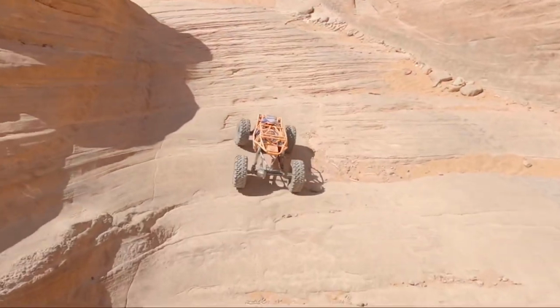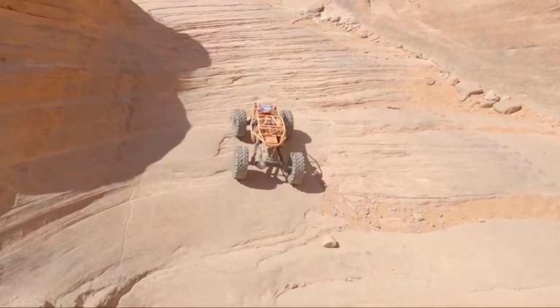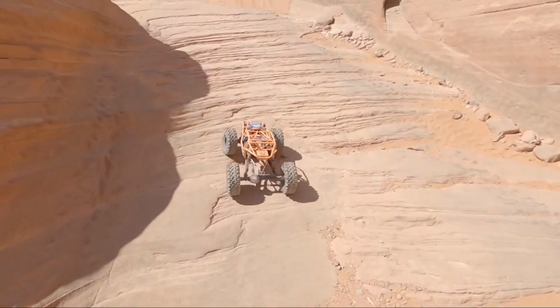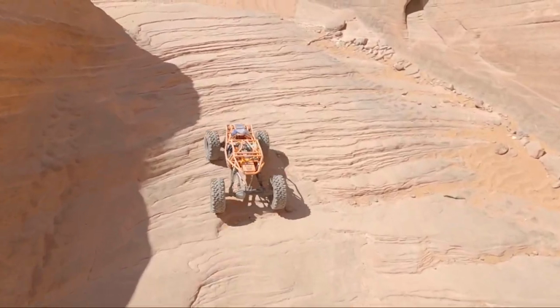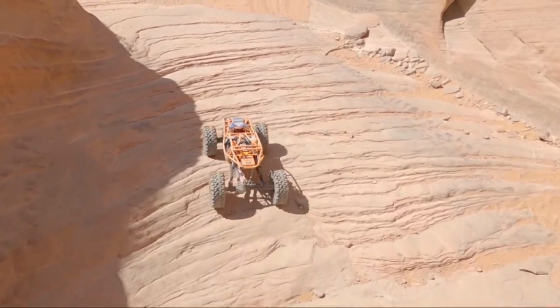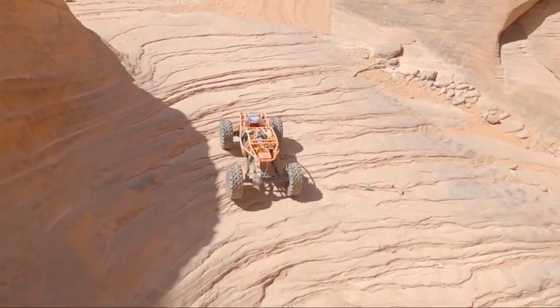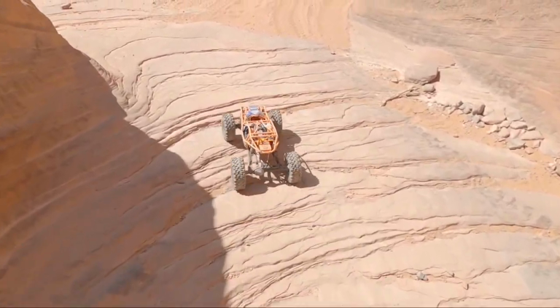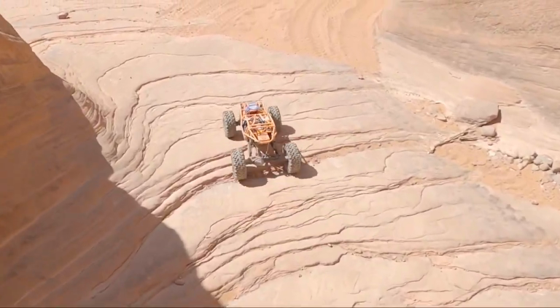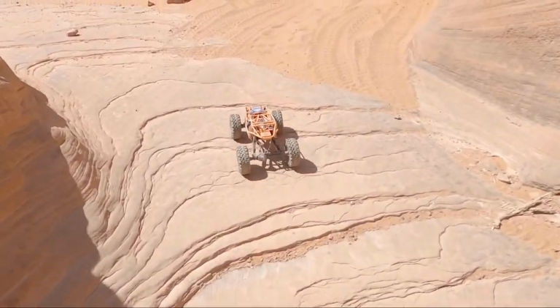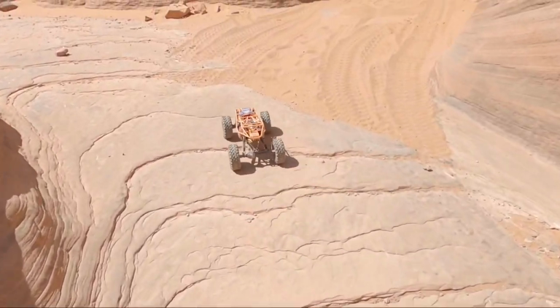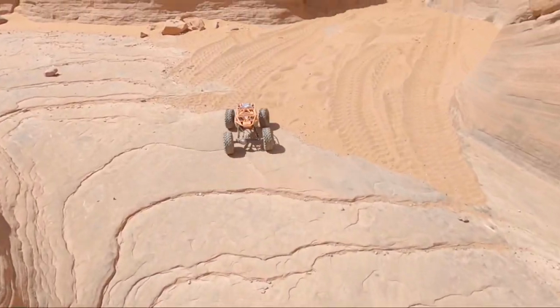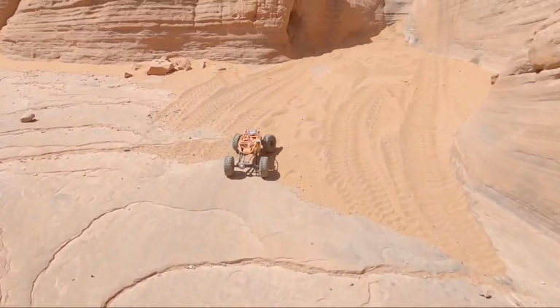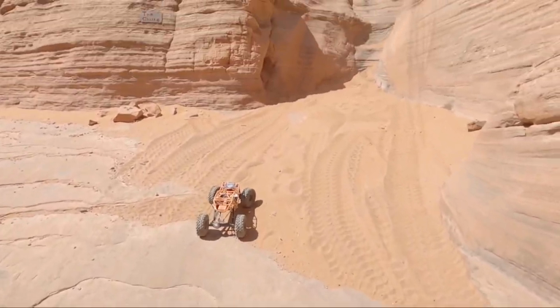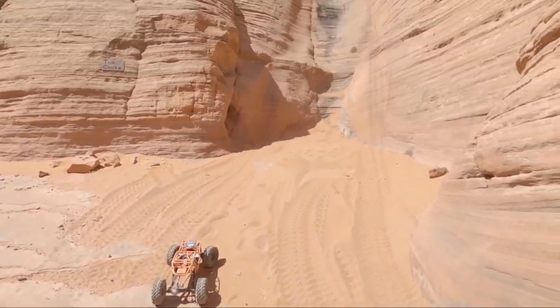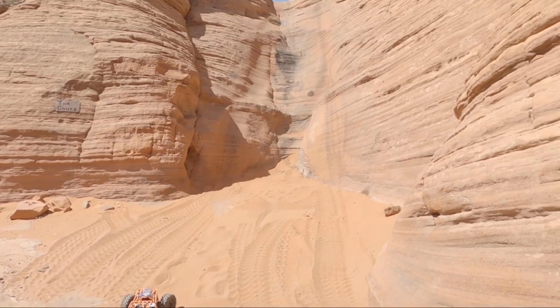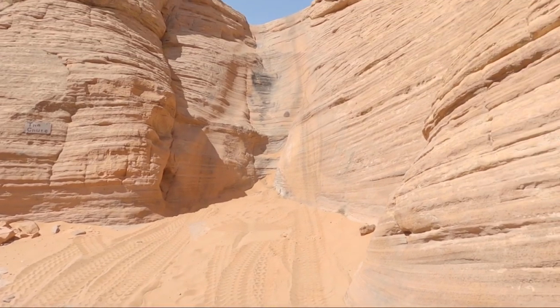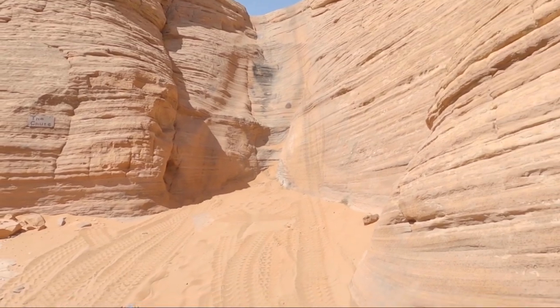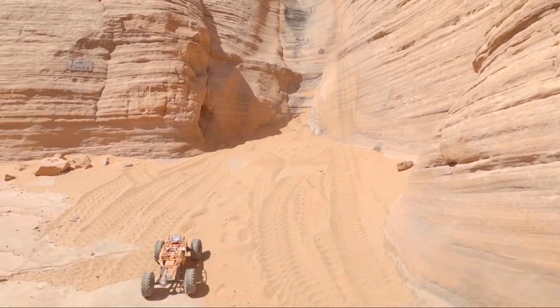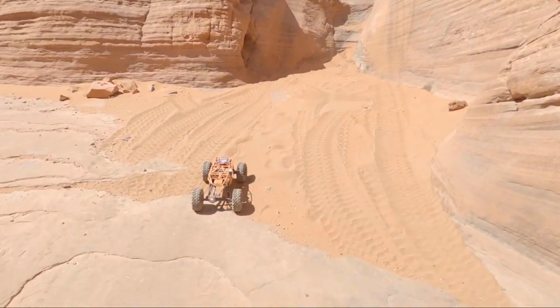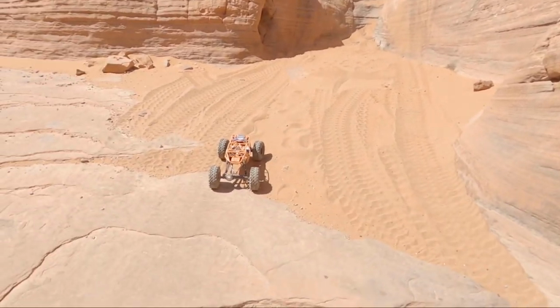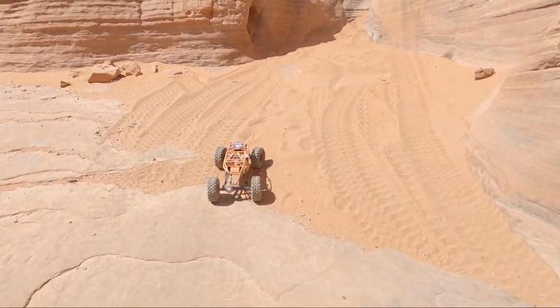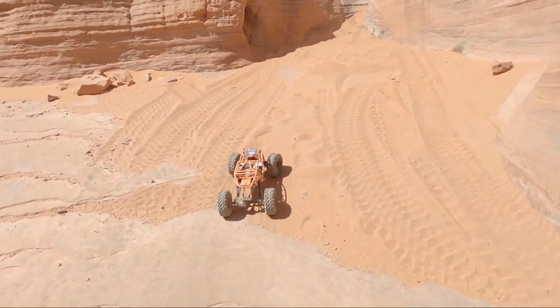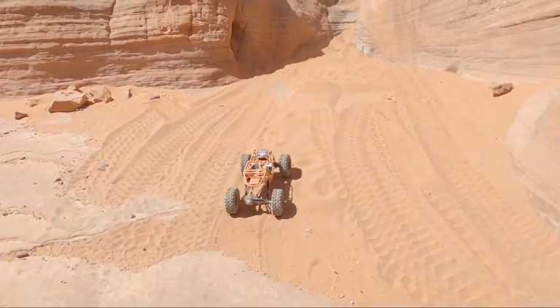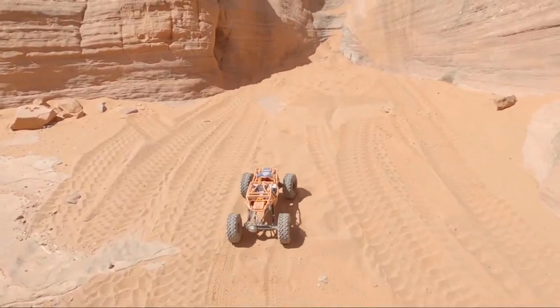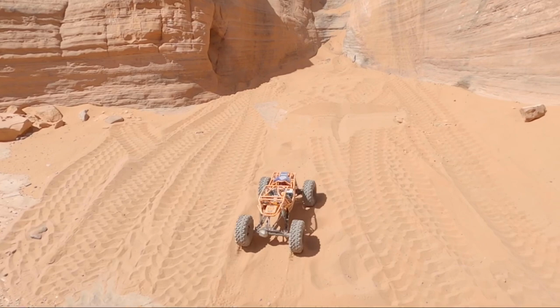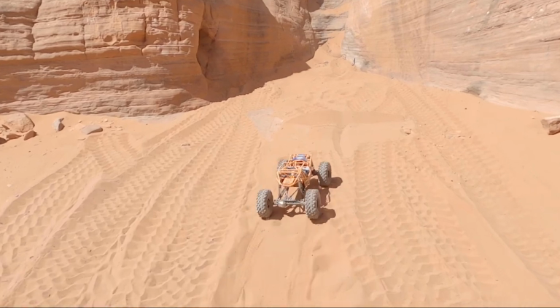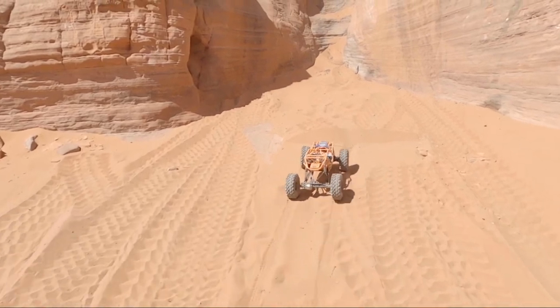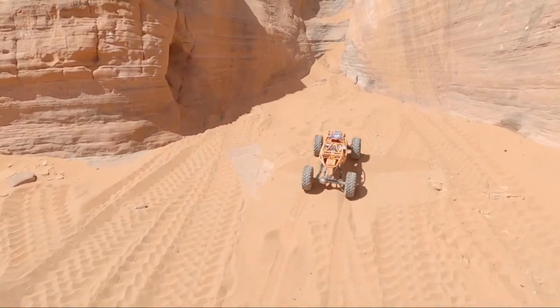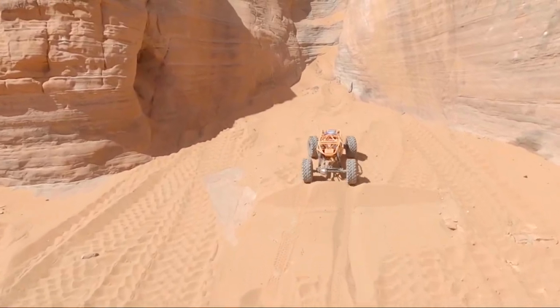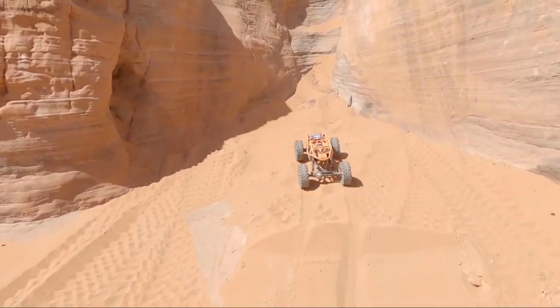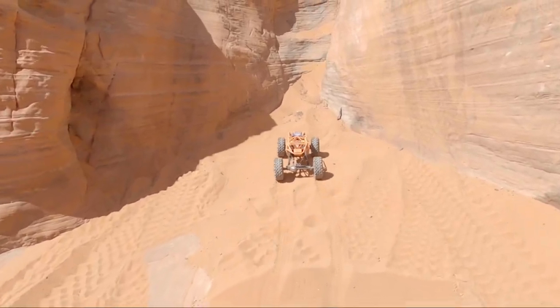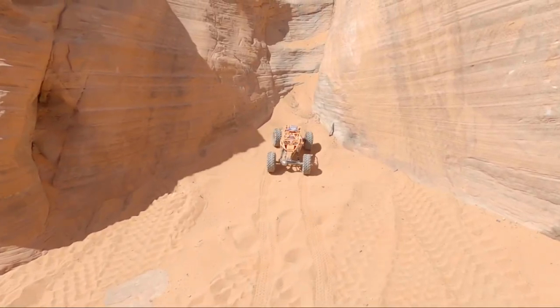All right guys, here we are - we just teleported over here. I've got the Axial Rift and if you've ever run Double Sammy before you're going to know exactly where we're at. We went over to the Chute with the Axial Rift - let's see if we can get this thing to go up. It should do it pretty easily.